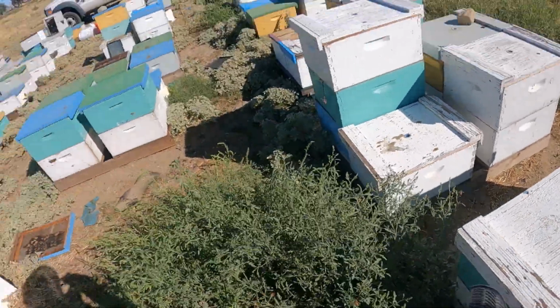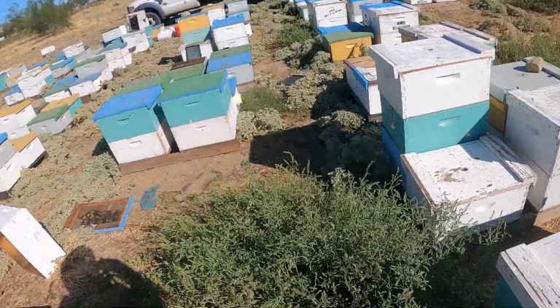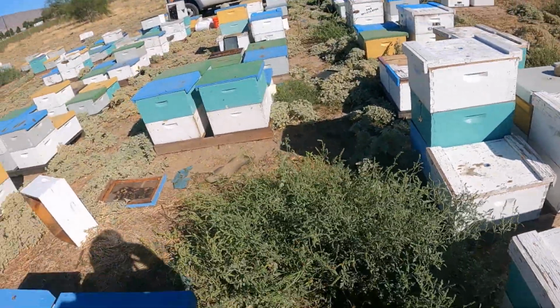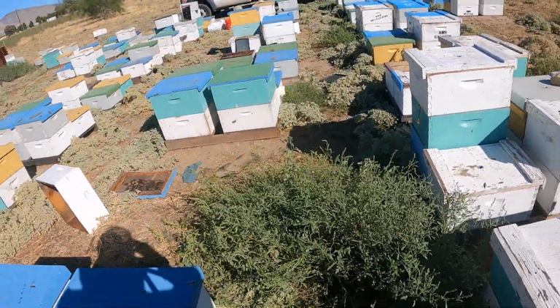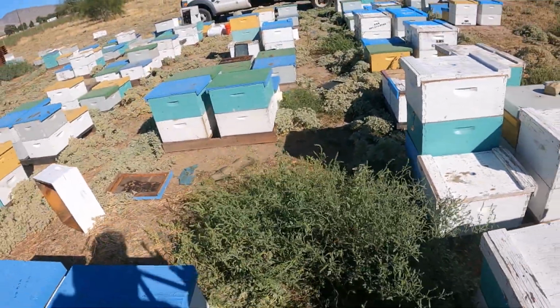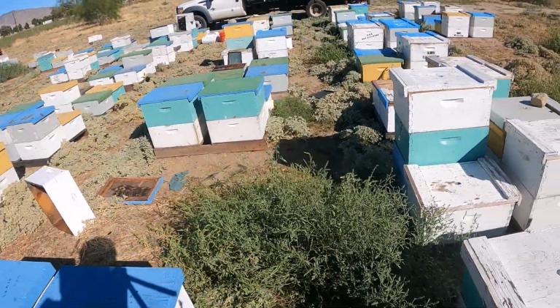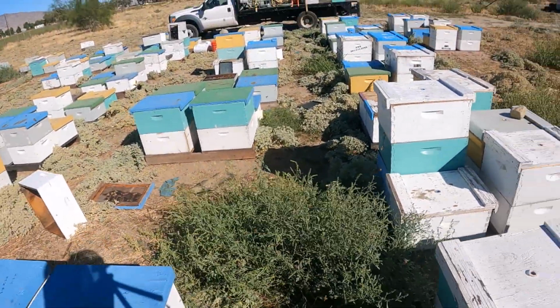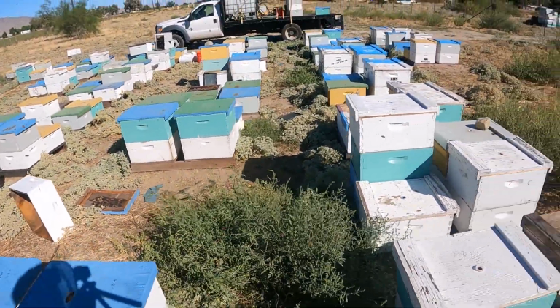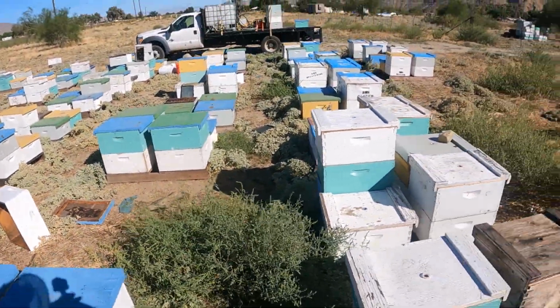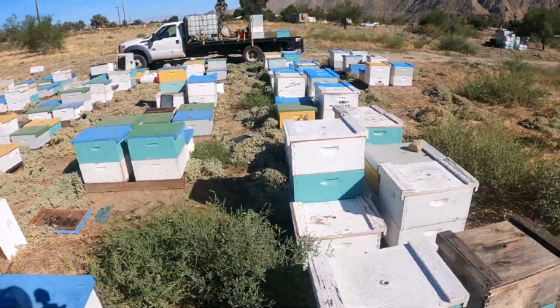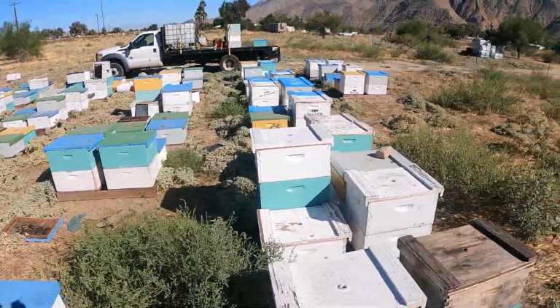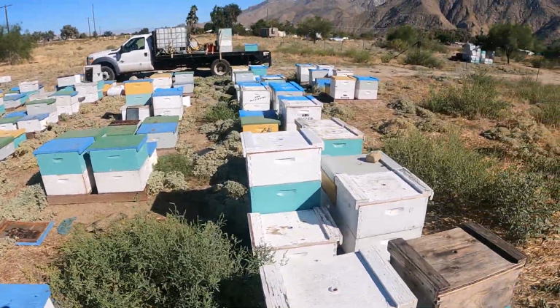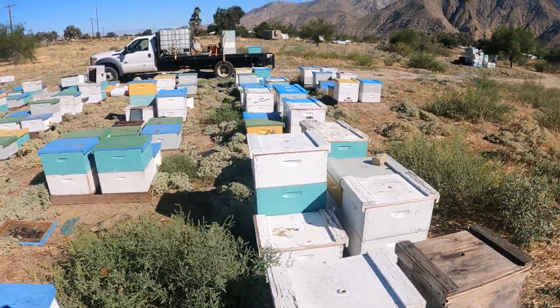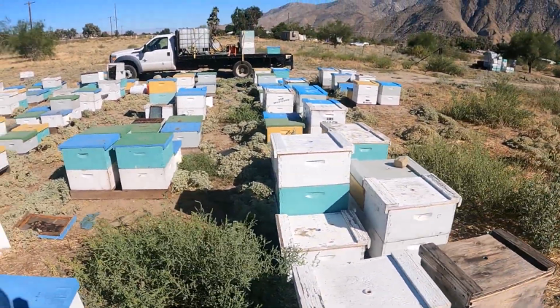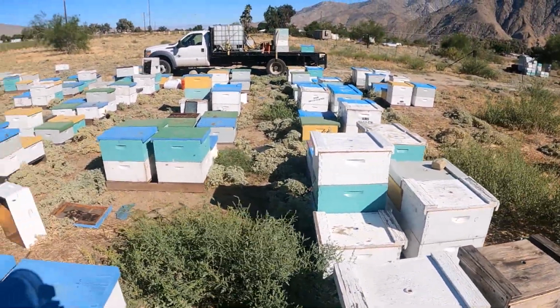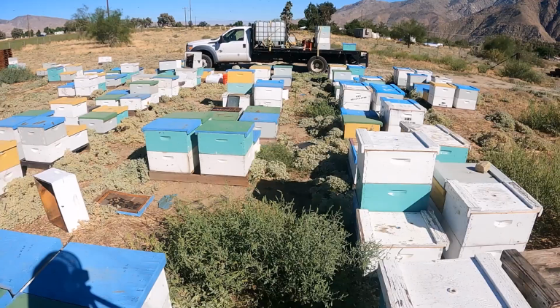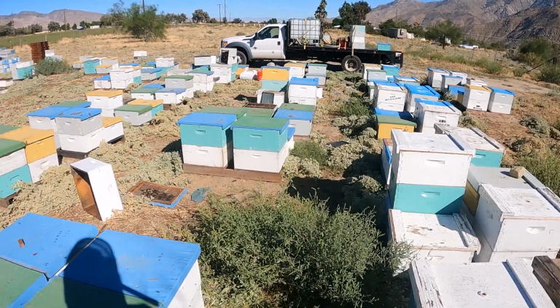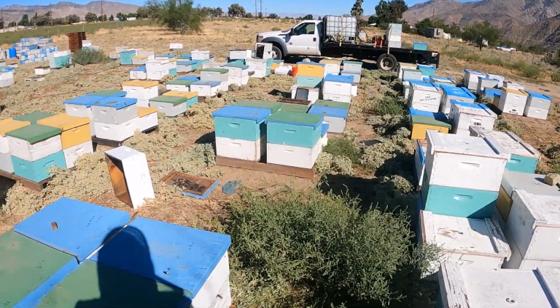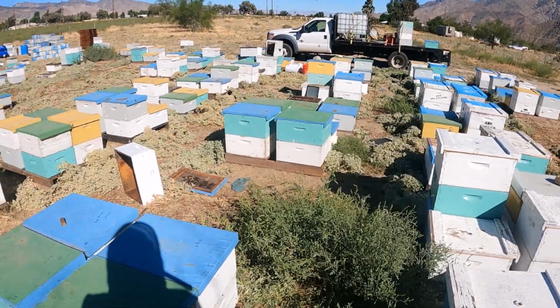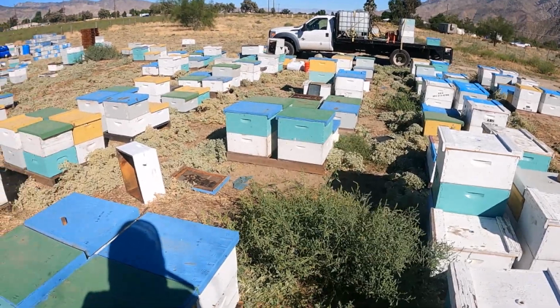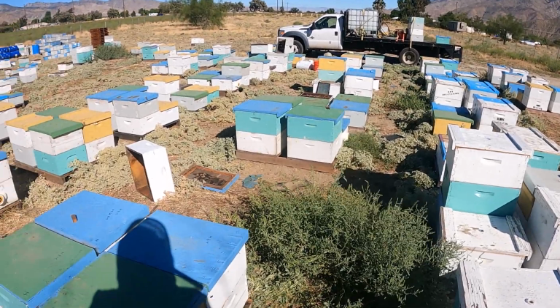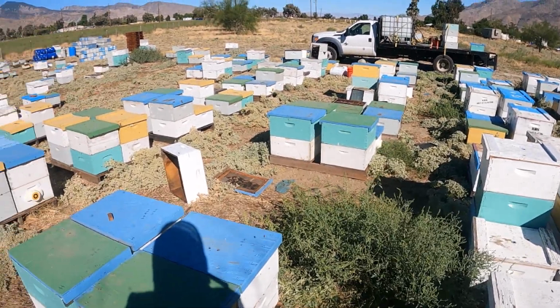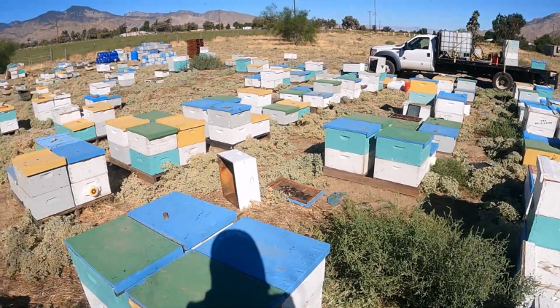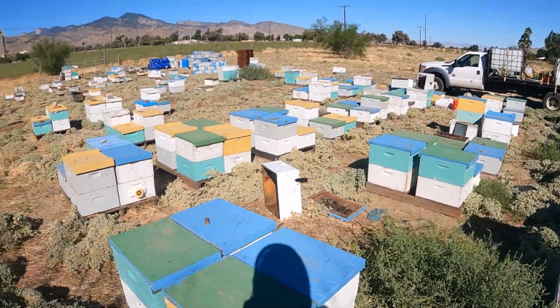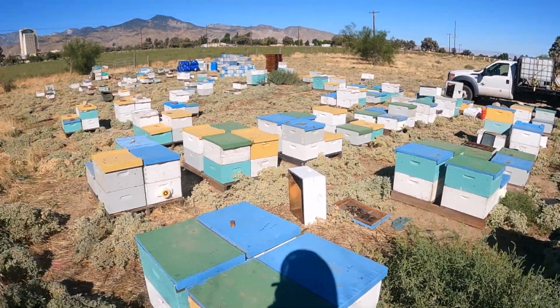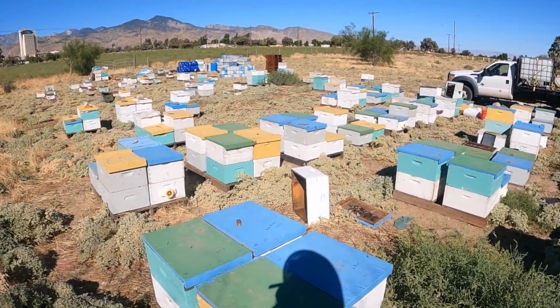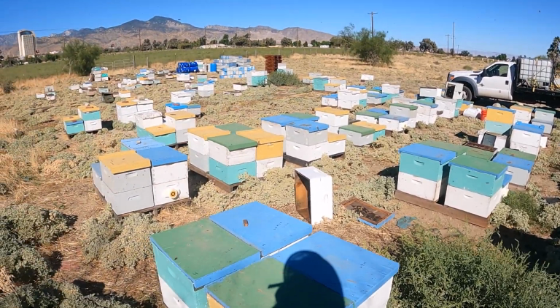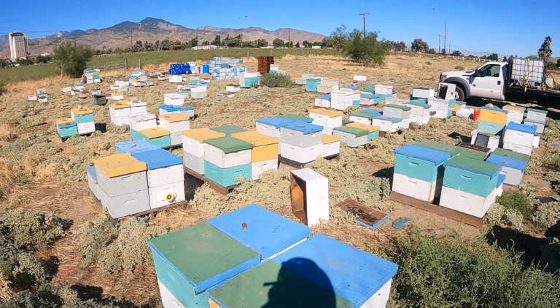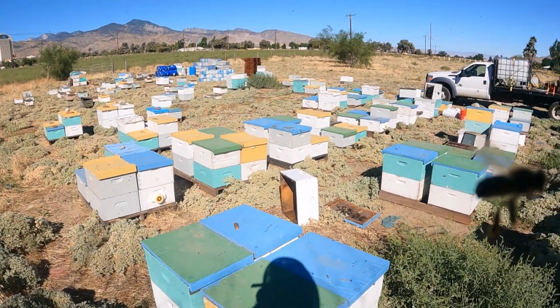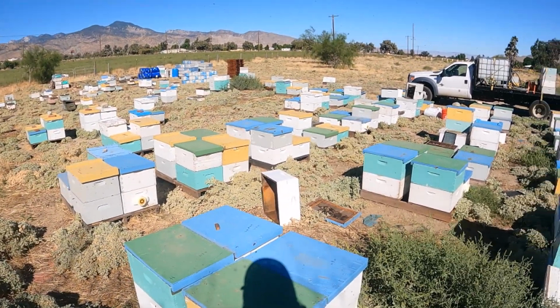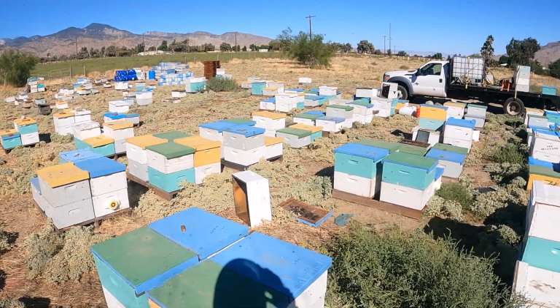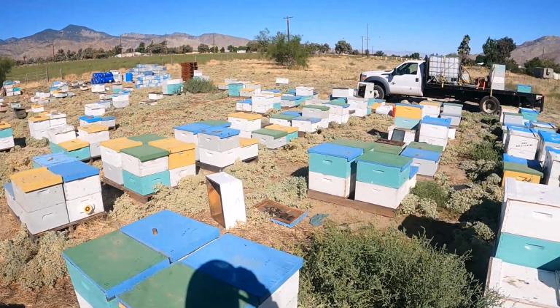Alright guys, thanks for watching. I'm going to hit the rest of these hives up, start feeding some syrup, and be done with it. Have a good day.